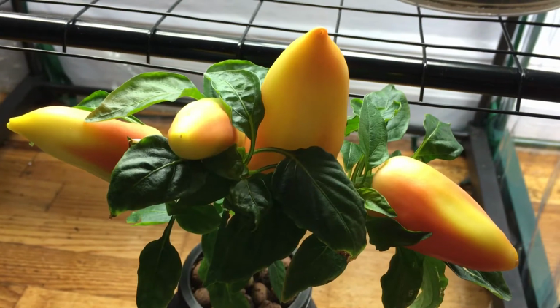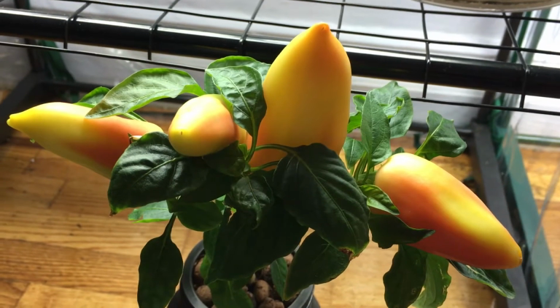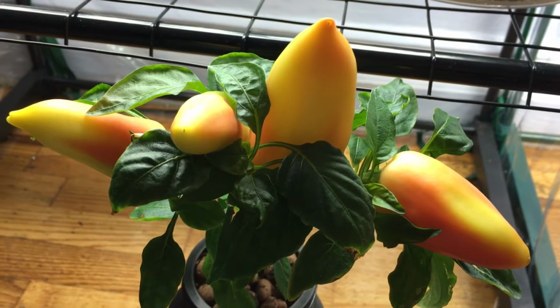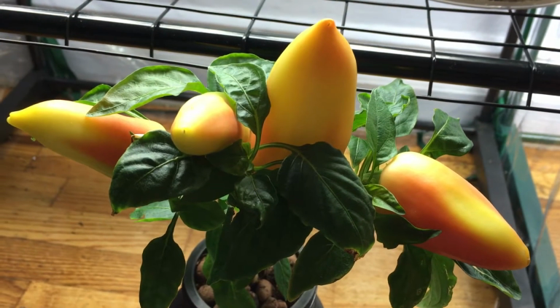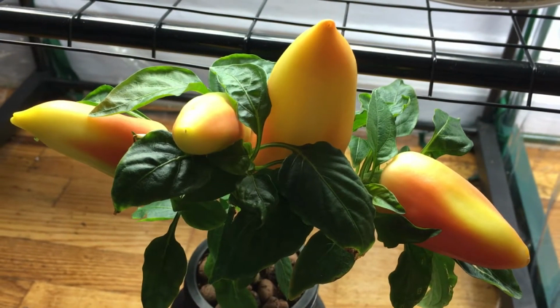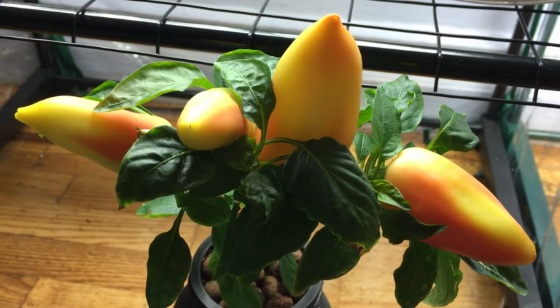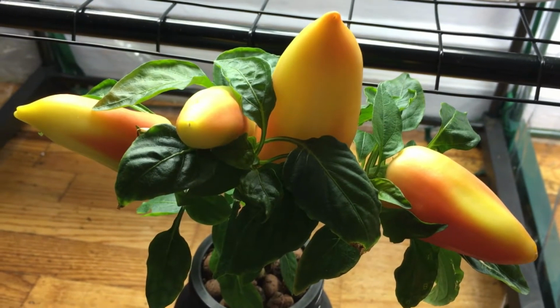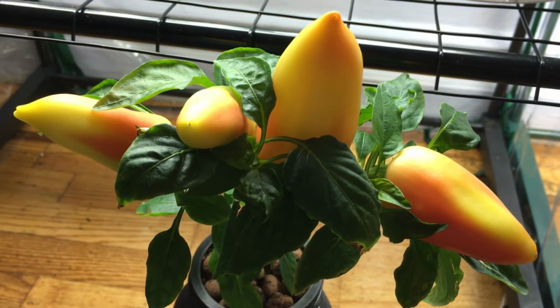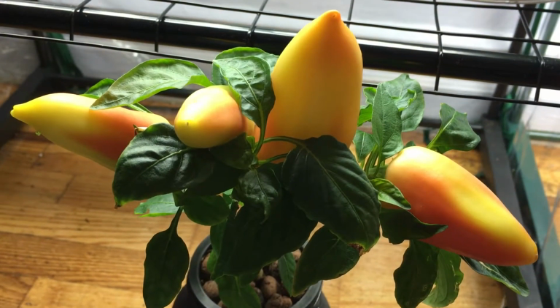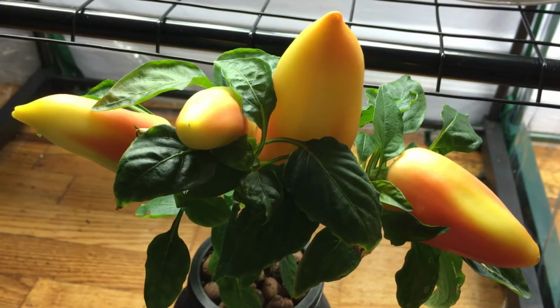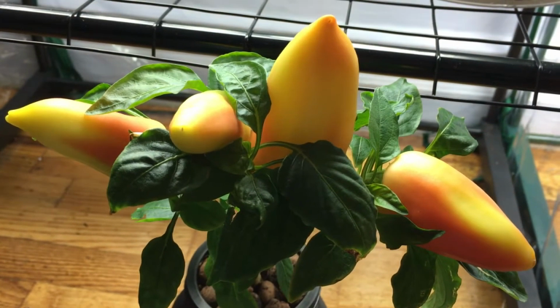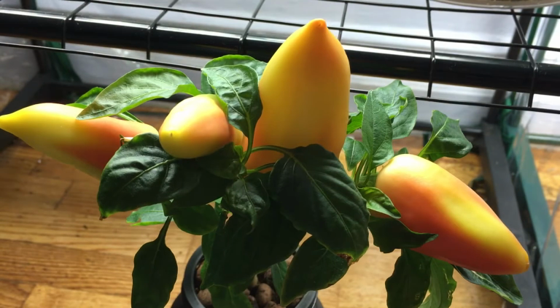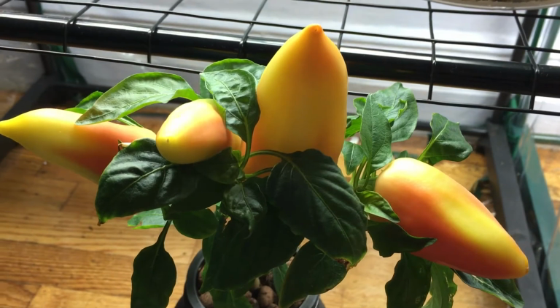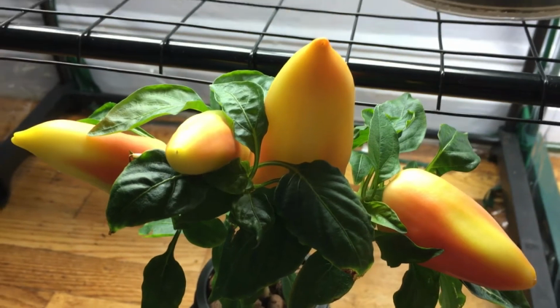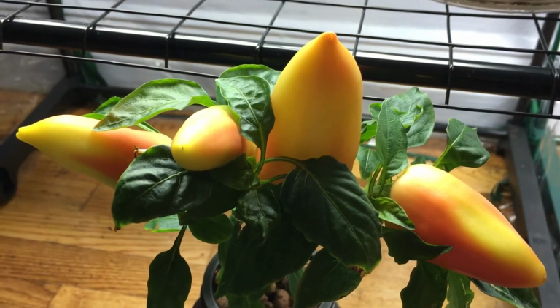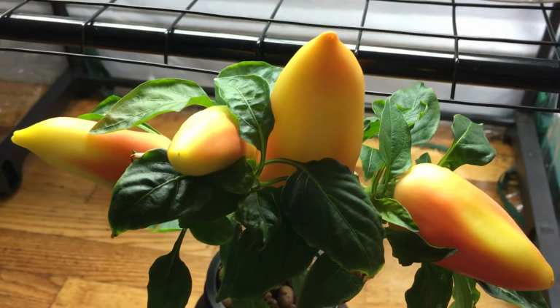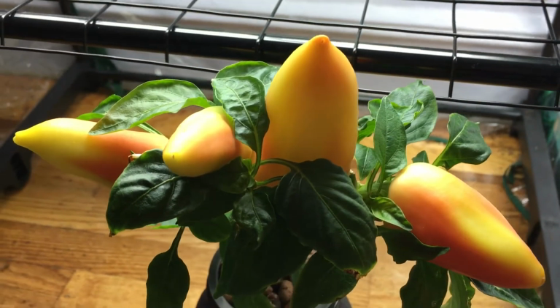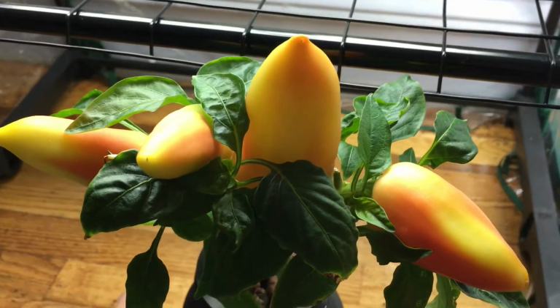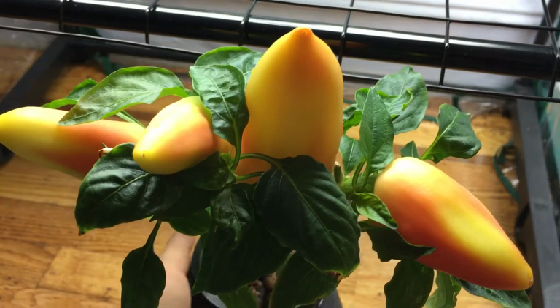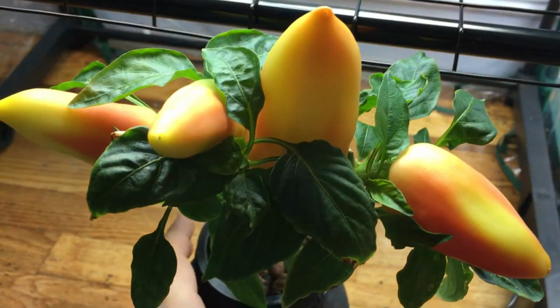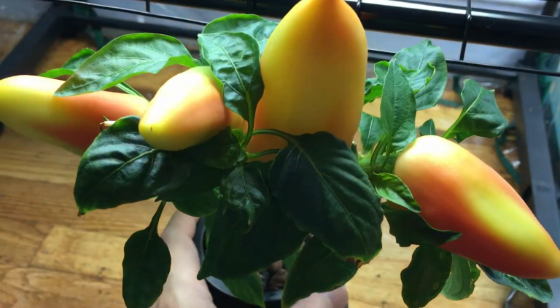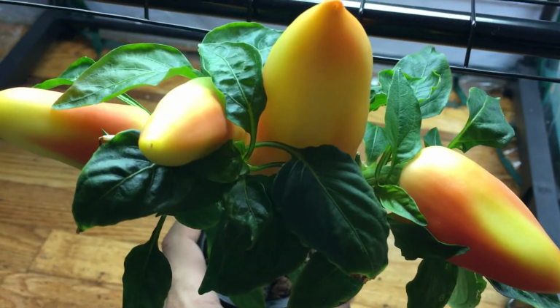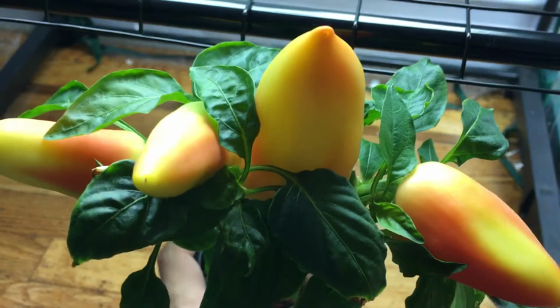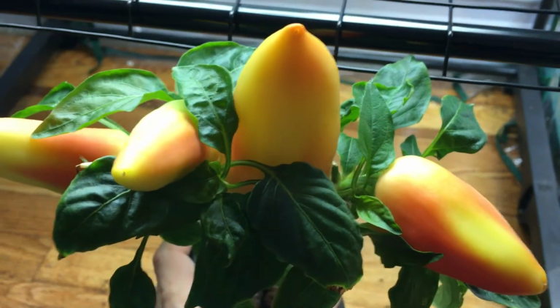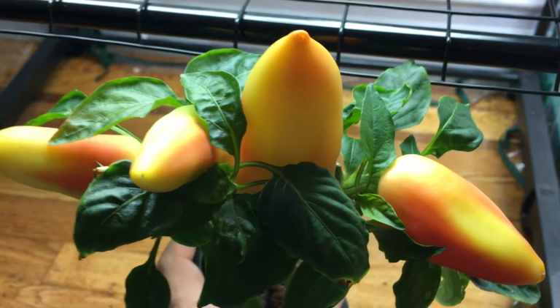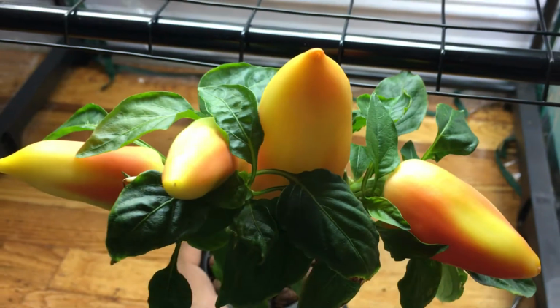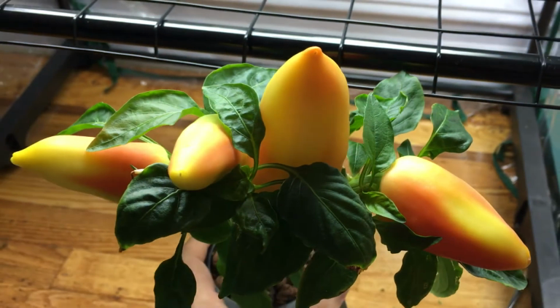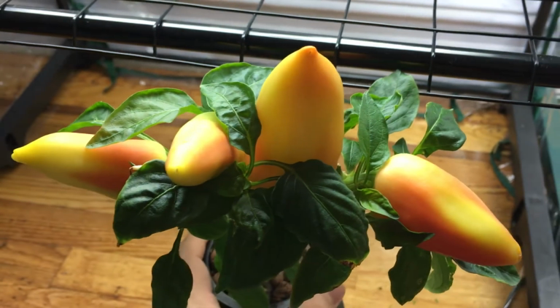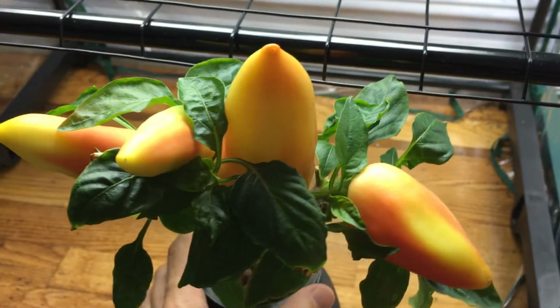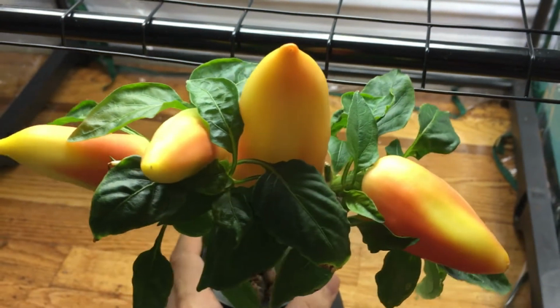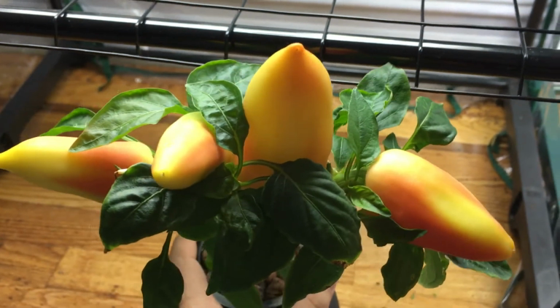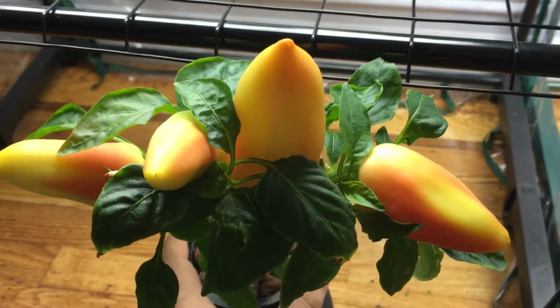Hey everyone, welcome back to my garden. I wanted to show you a nice update with my hydroponic pepper plant. This is the sweet paprika pepper plant that we've been doing these episodes on.